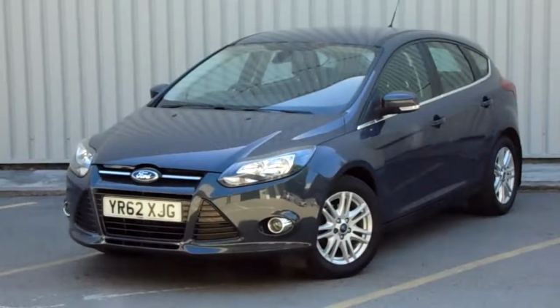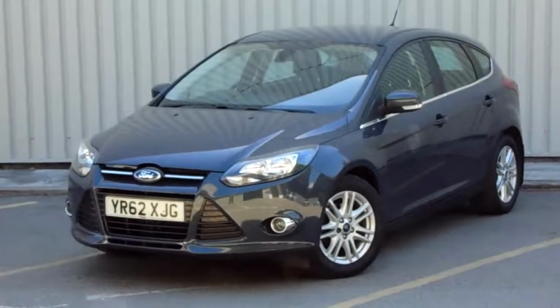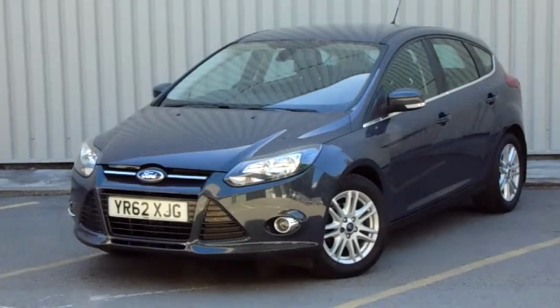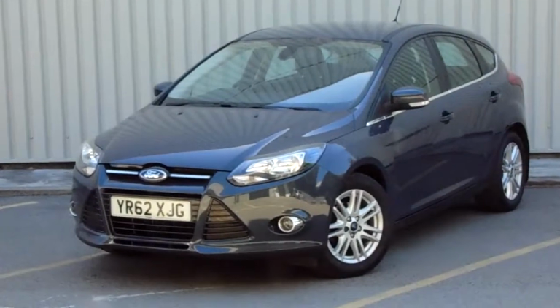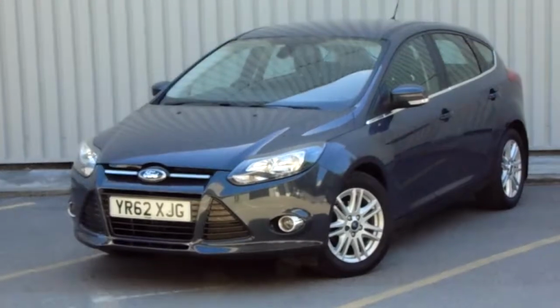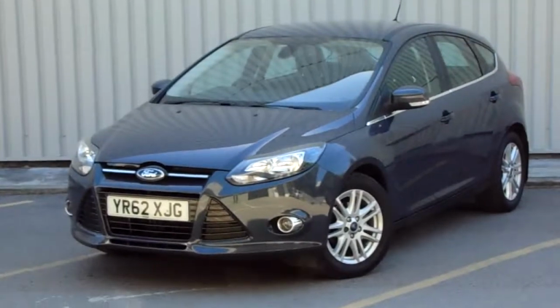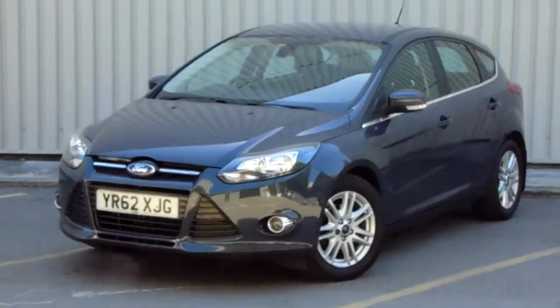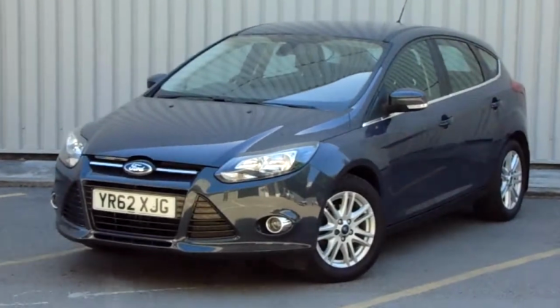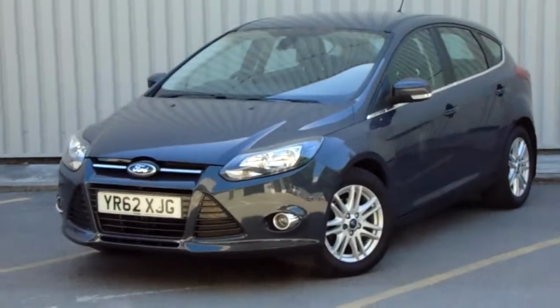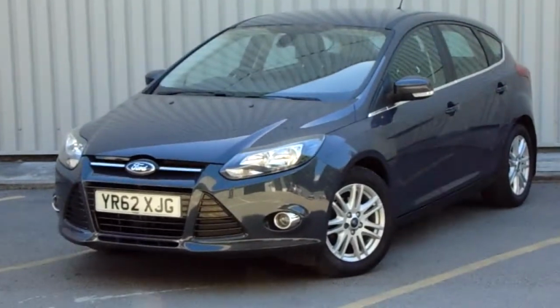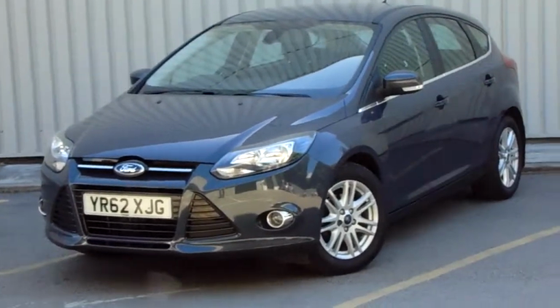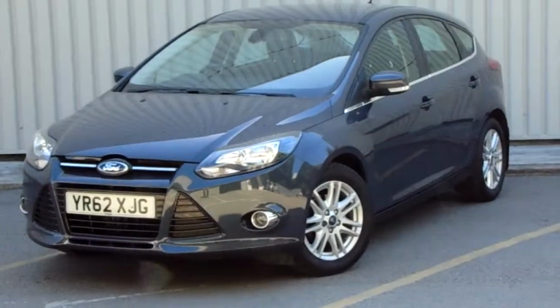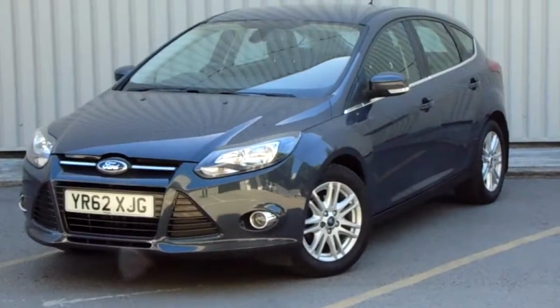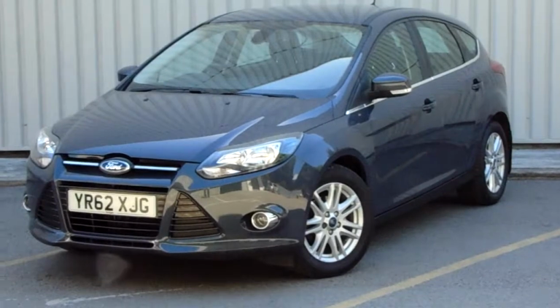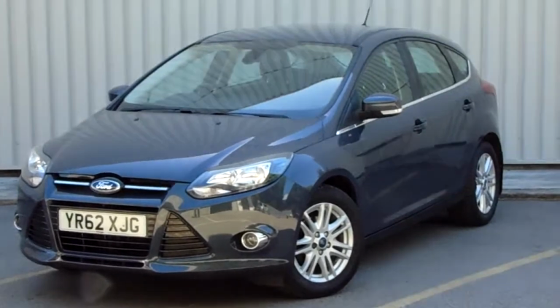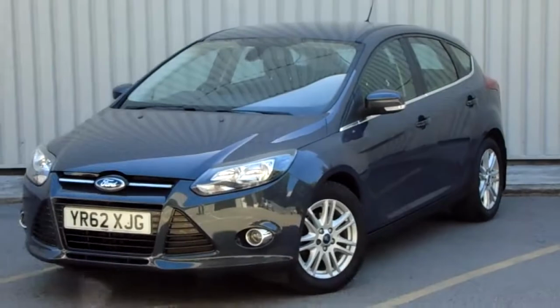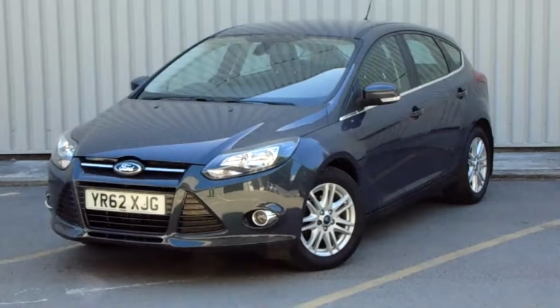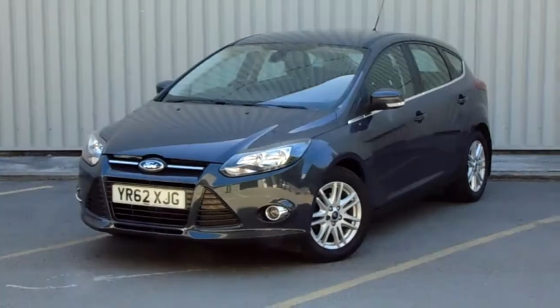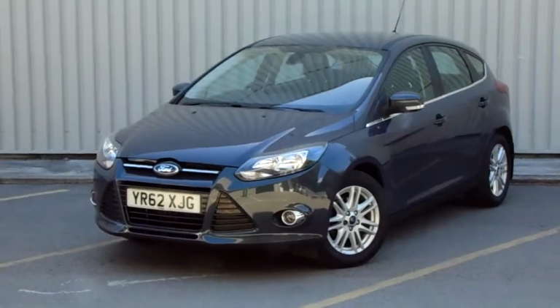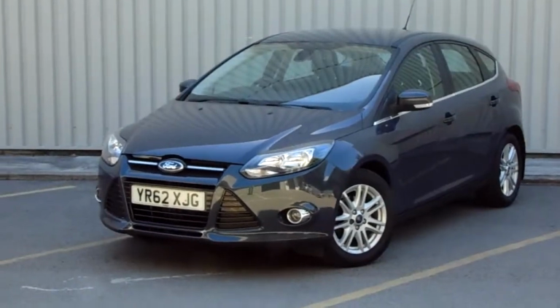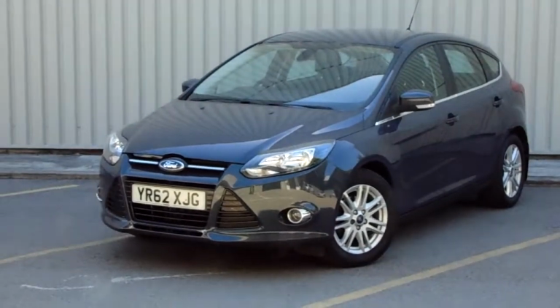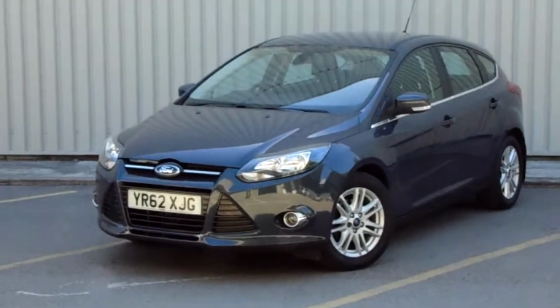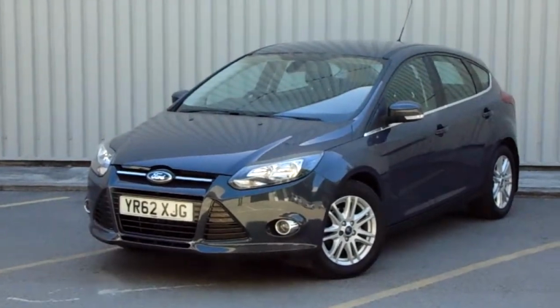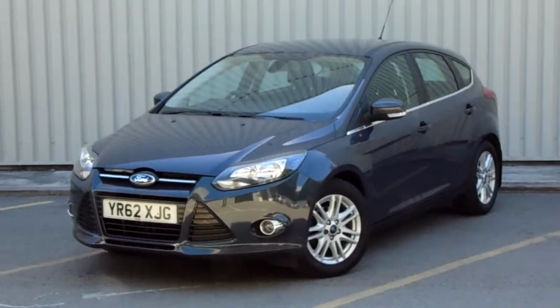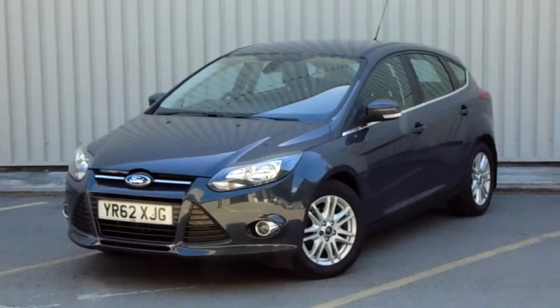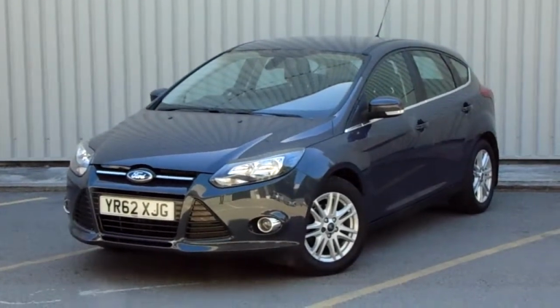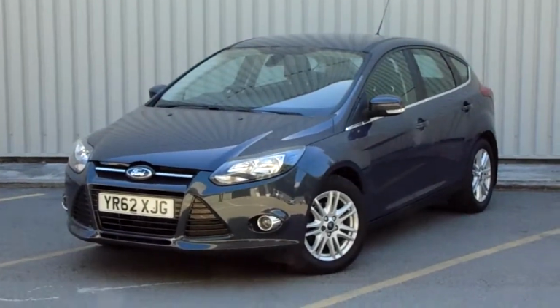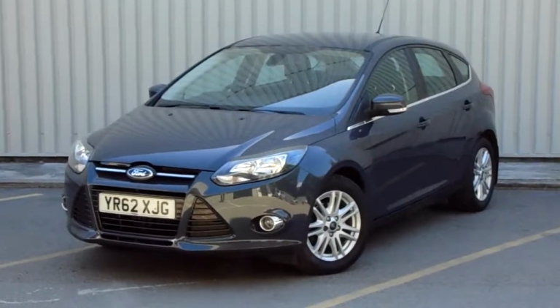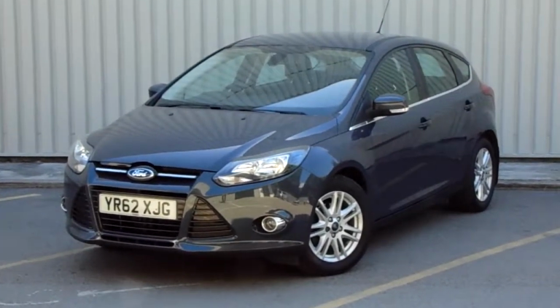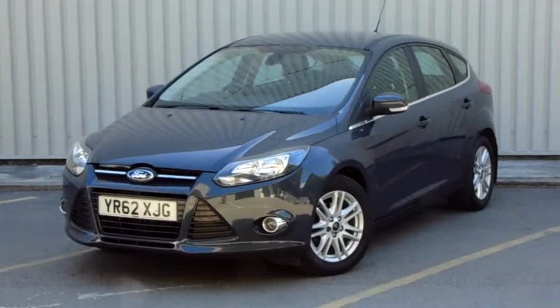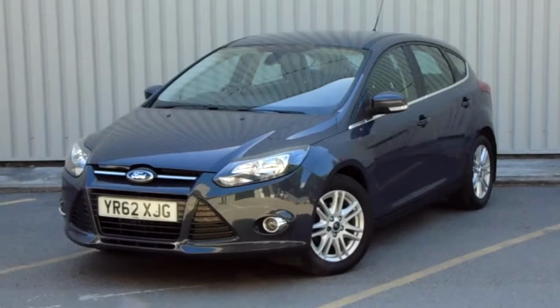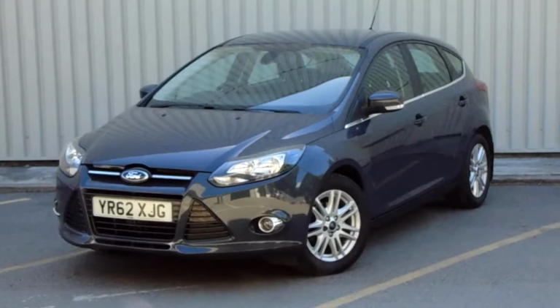Hello and welcome to Pentacon Parkway. I'm Lewis and today I'm going to be showing you one of our used cars. It's our 62 plate Ford Focus 1 litre EcoBoost Titanium 5-door.